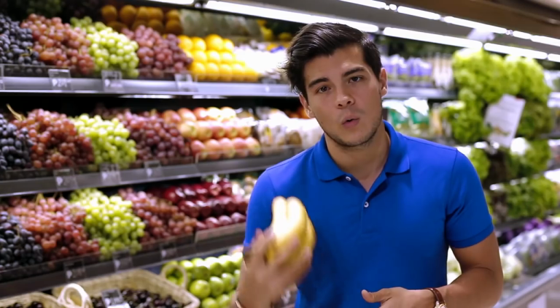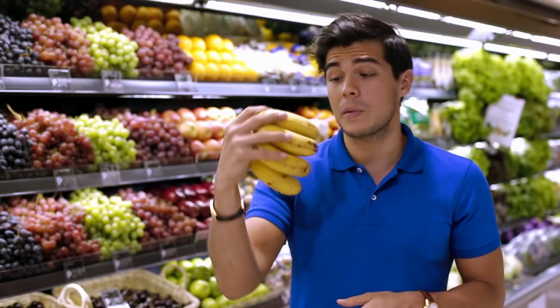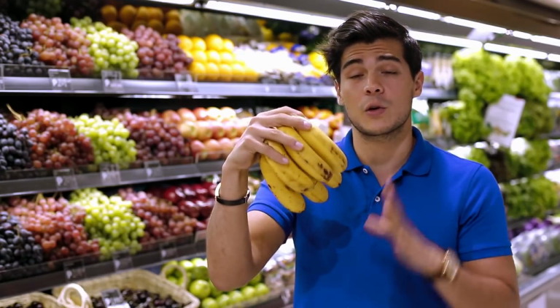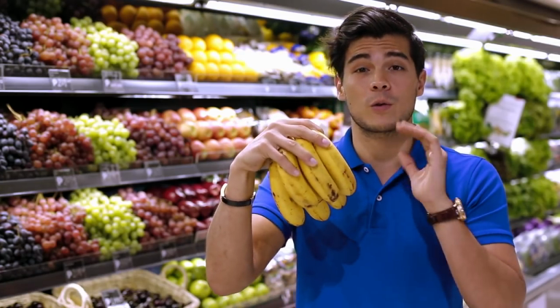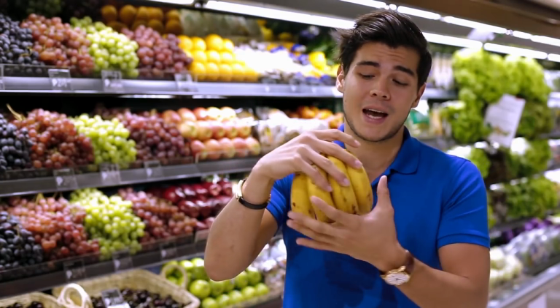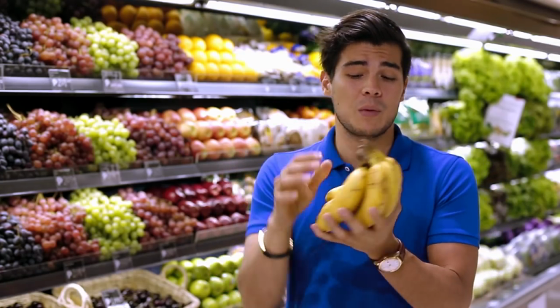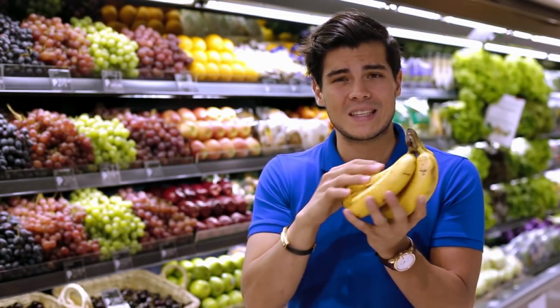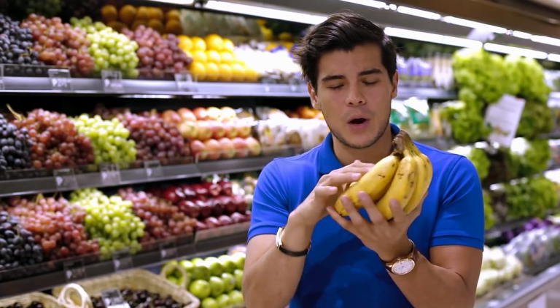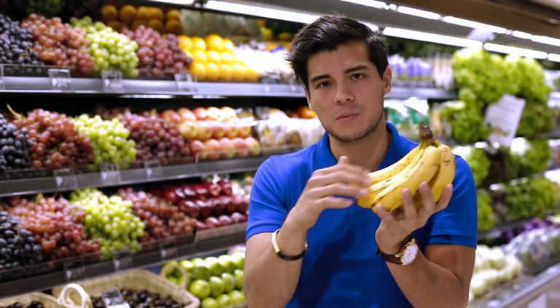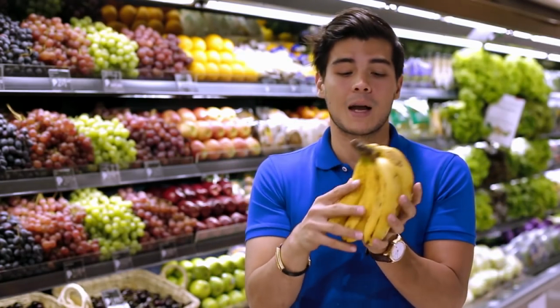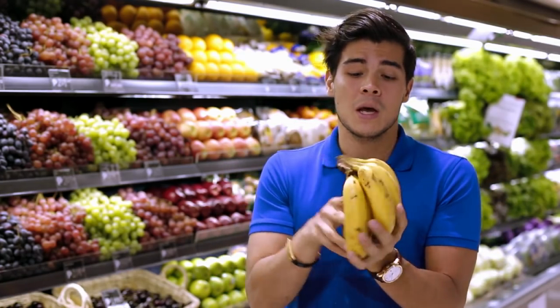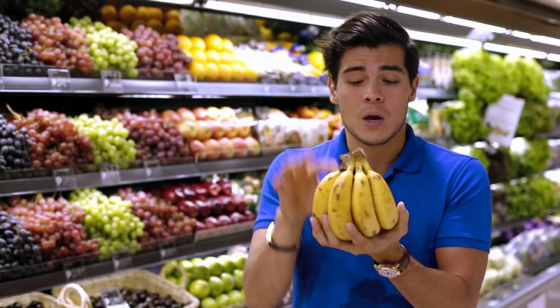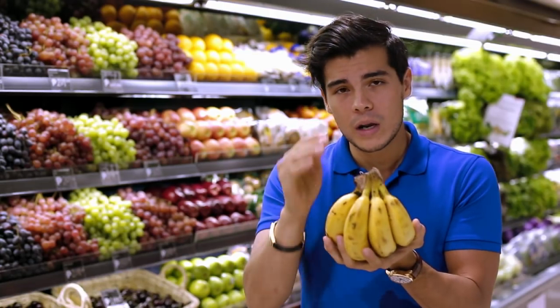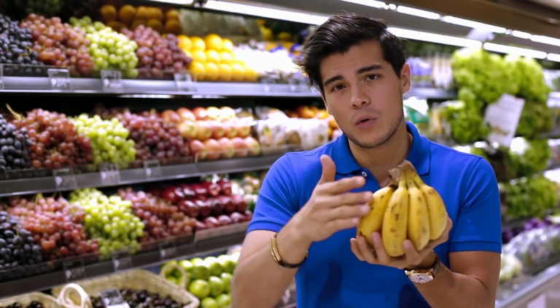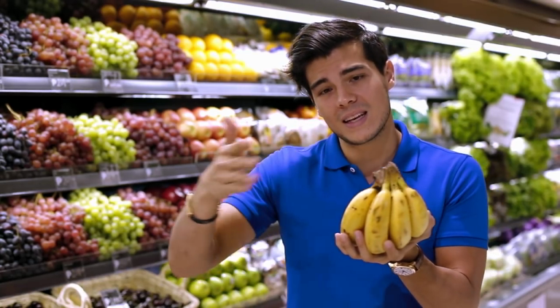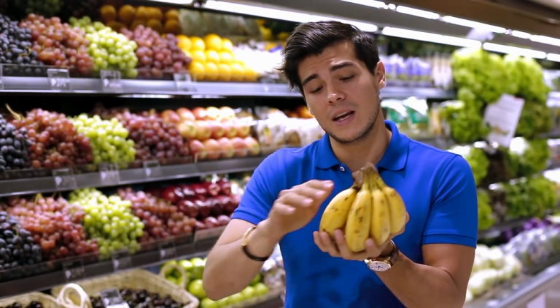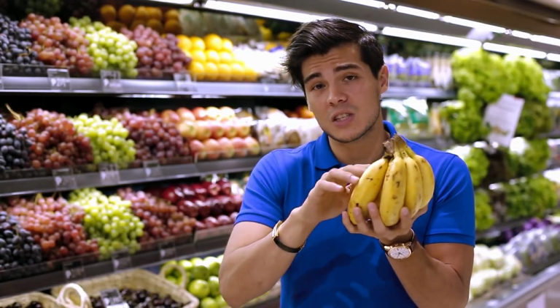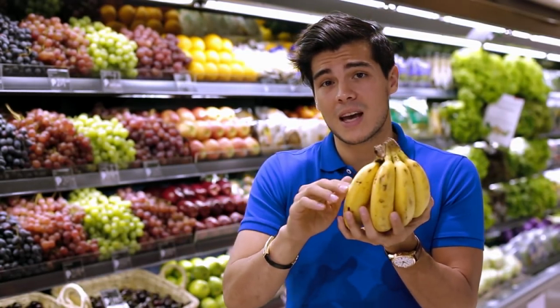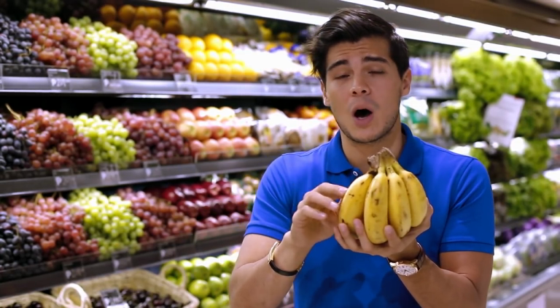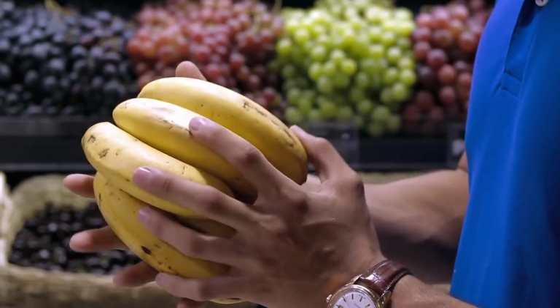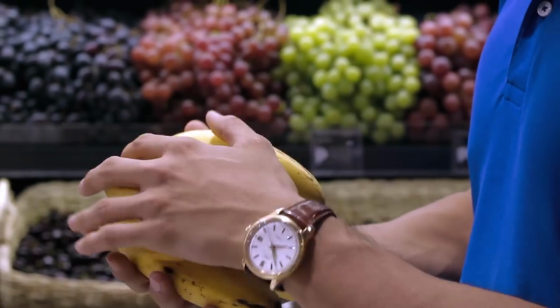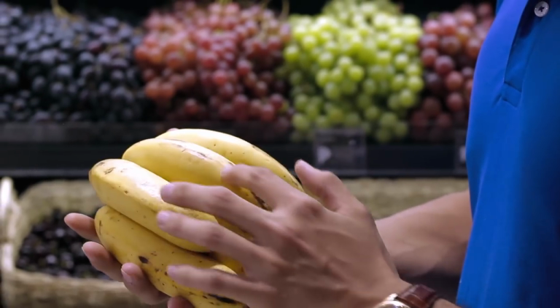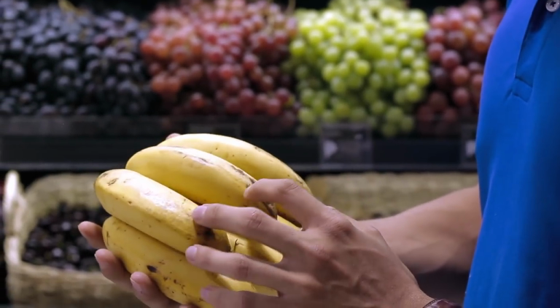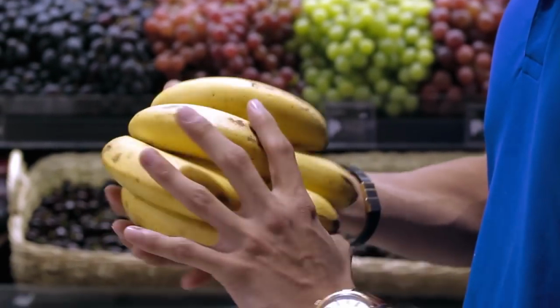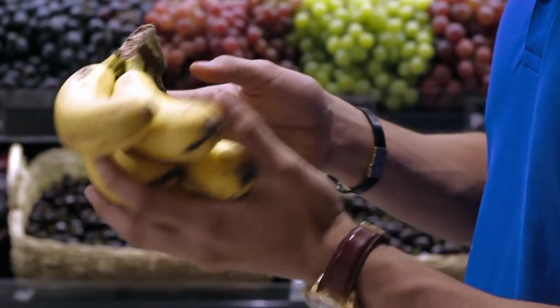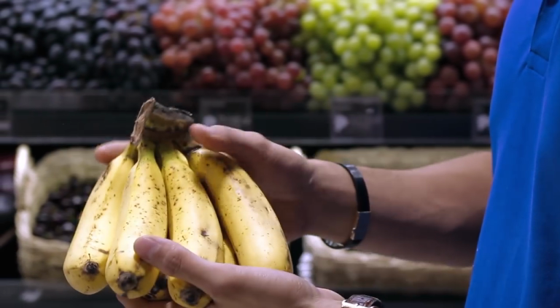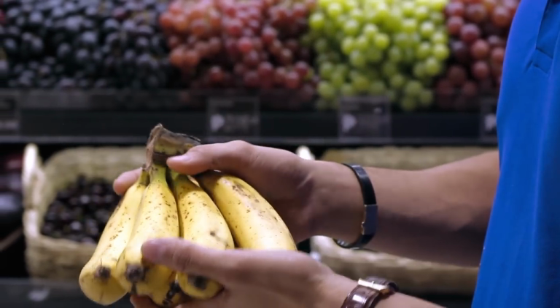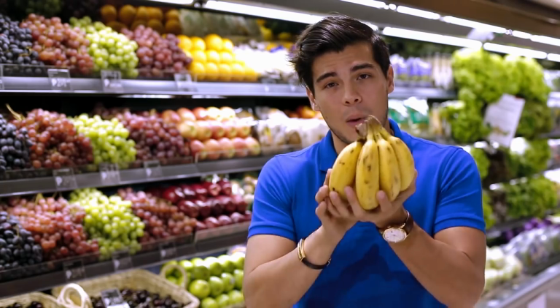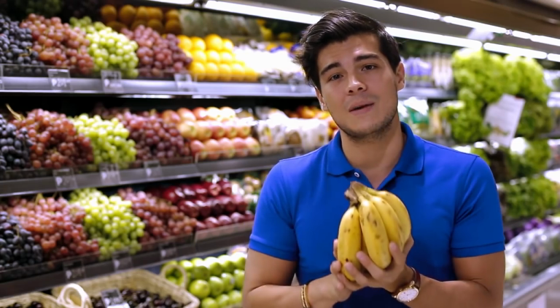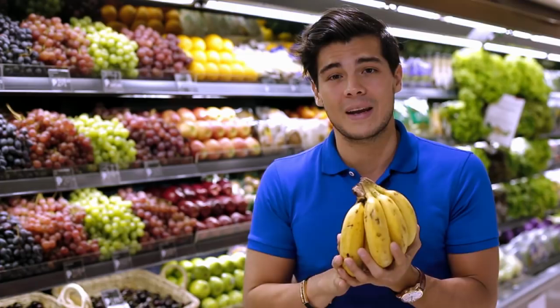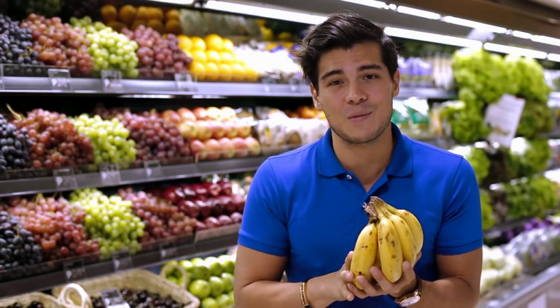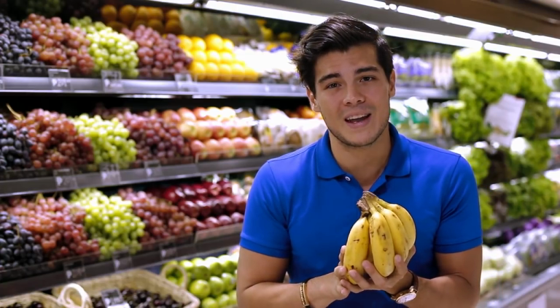We all know that bananas are a great source of potassium and people usually stay away from the speckled black ones, but when you want to eat them within the next three days a little speck is actually not bad. Also for bananas, the blacker they are the better they are for your body, so you might want to keep that in mind next time you buy bananas.